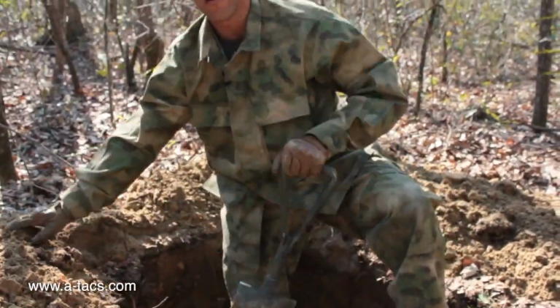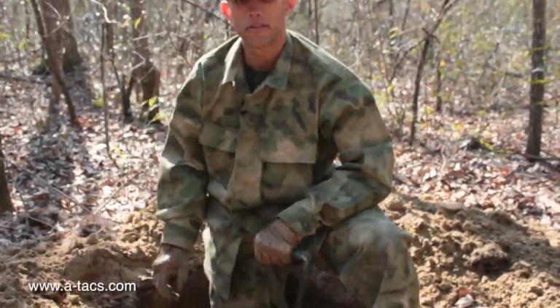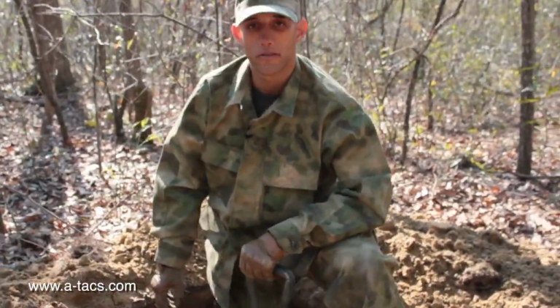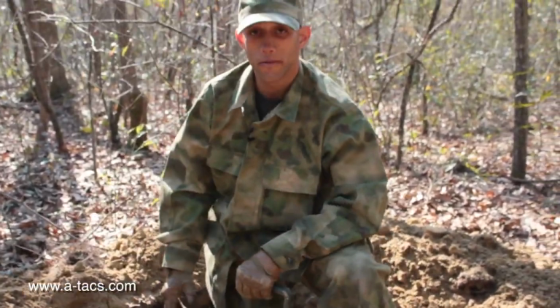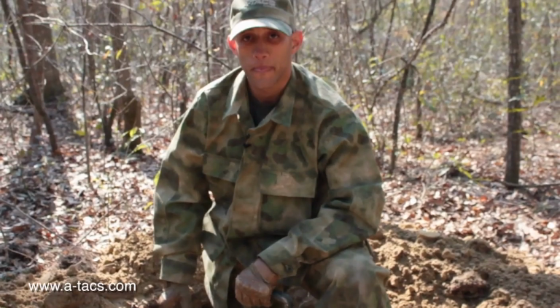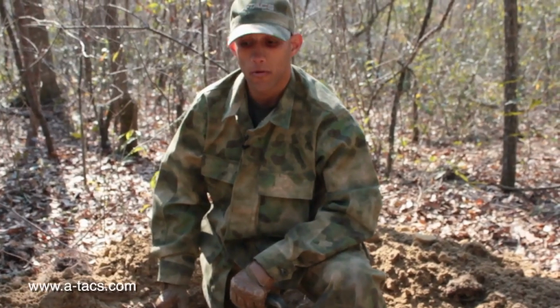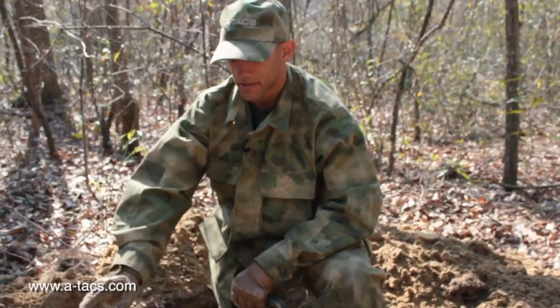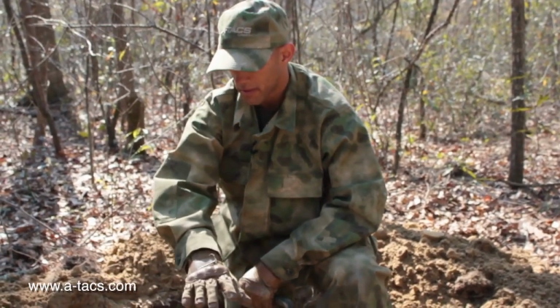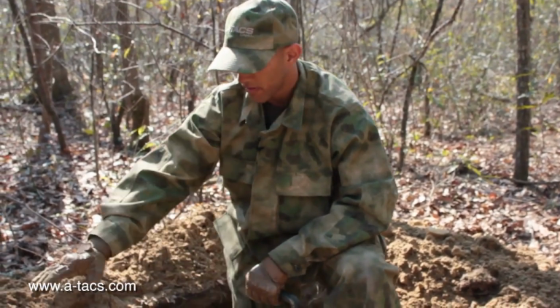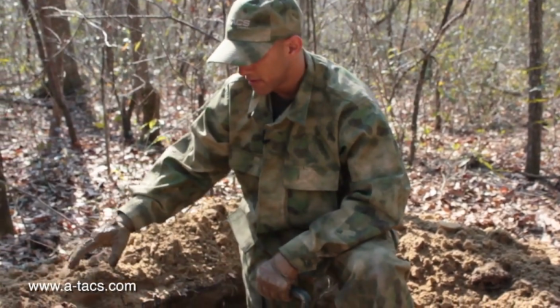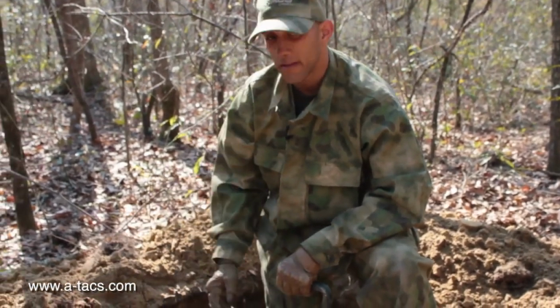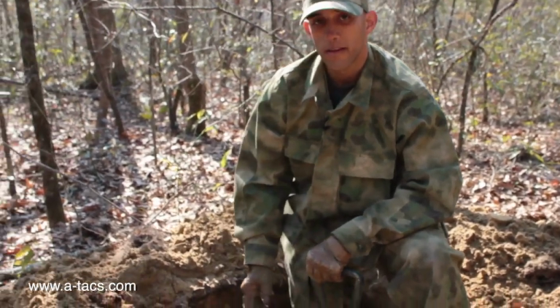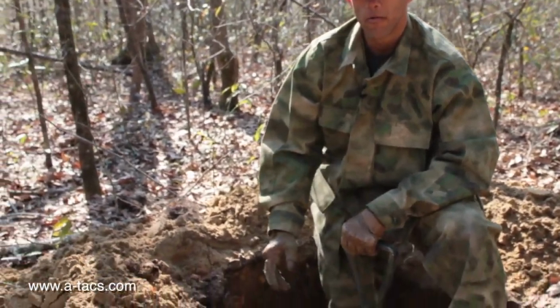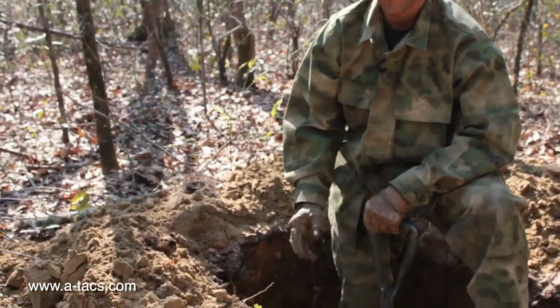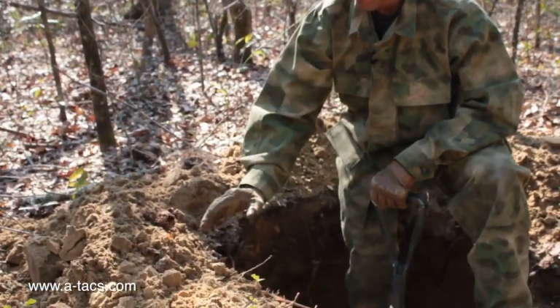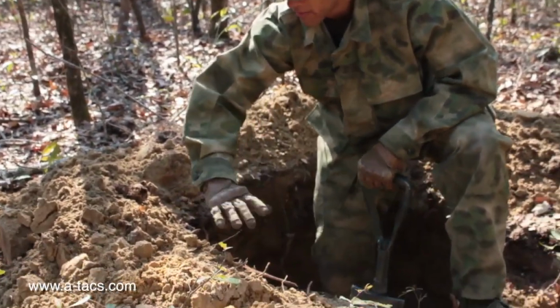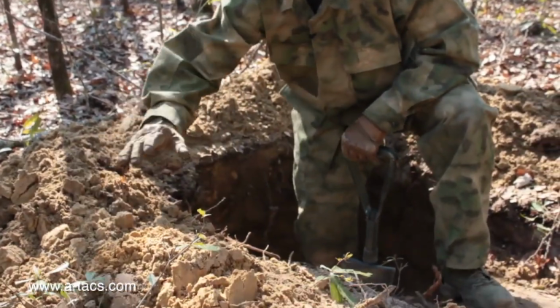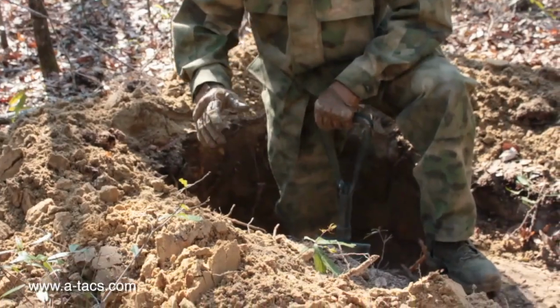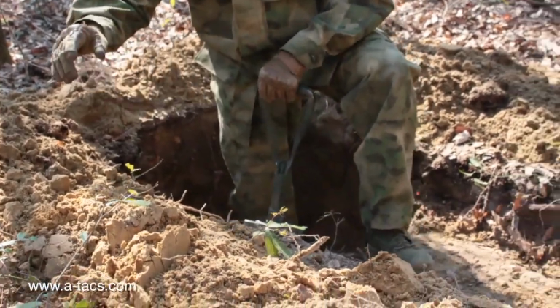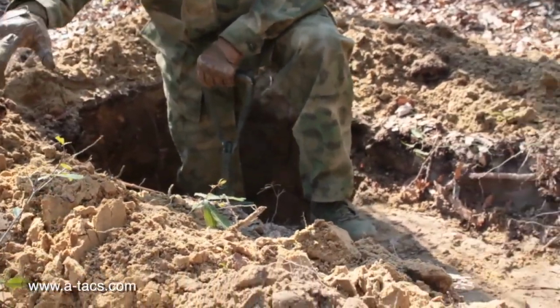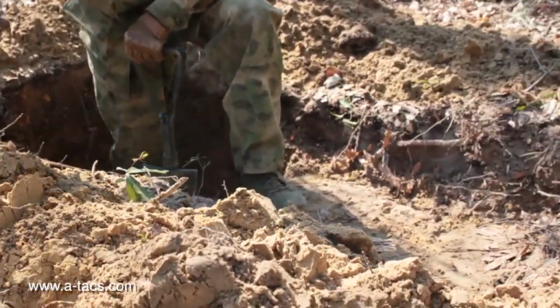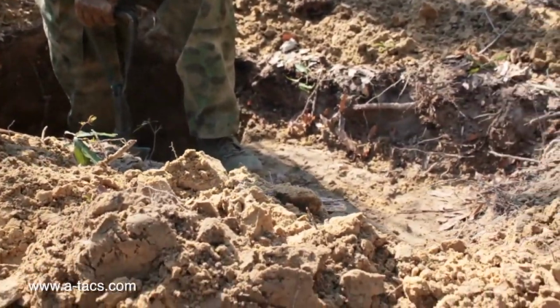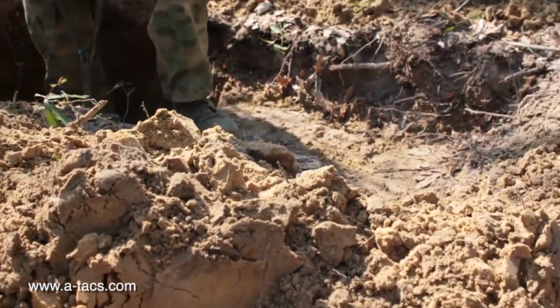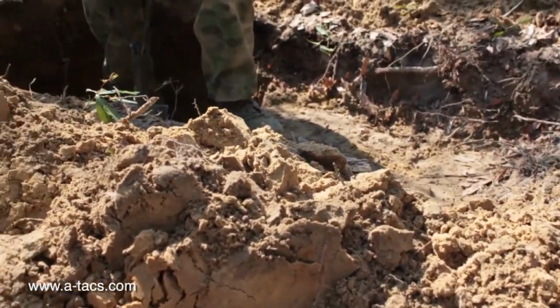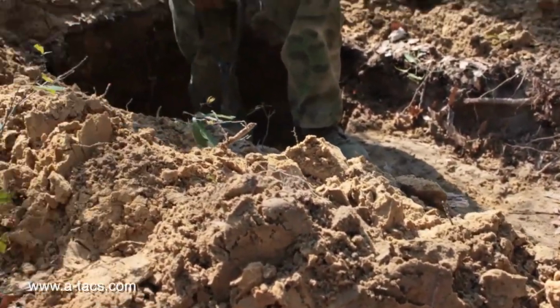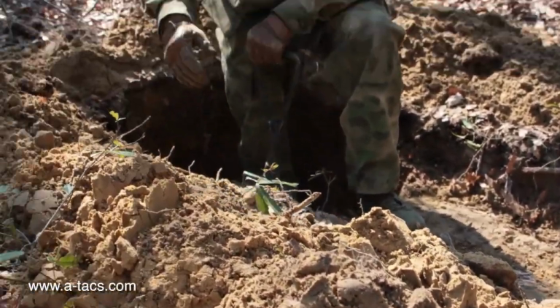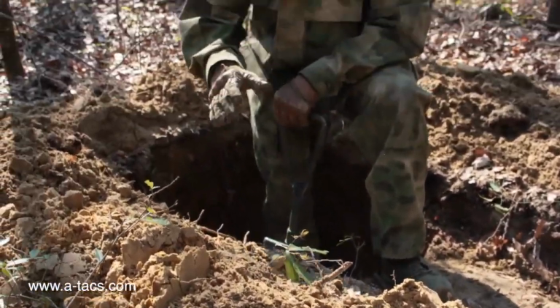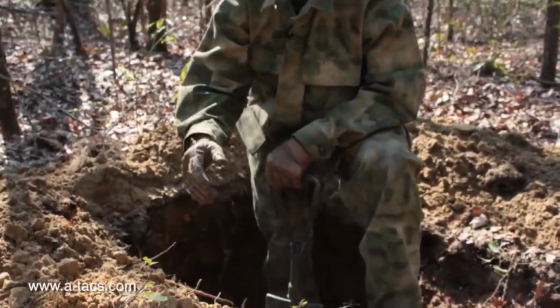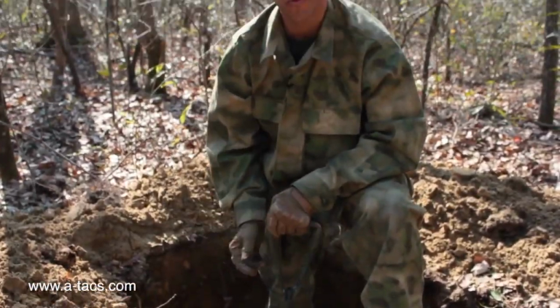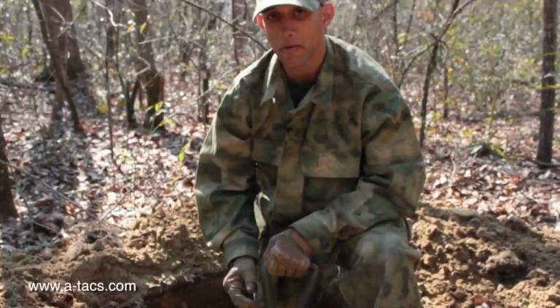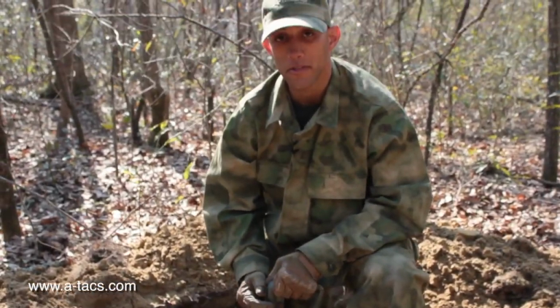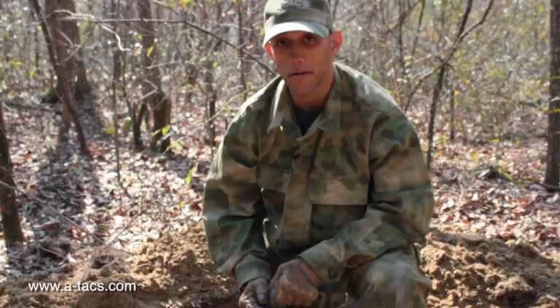Just in case you're wondering where all this displaced dirt is going to disappear to — what we're going to do is level it all out, take all the little sticks, leaves, and other foliage and cover it back up. You won't be able to notice it at all.